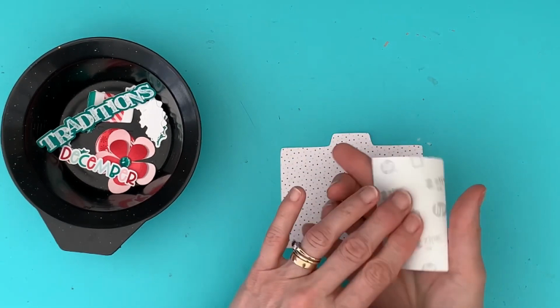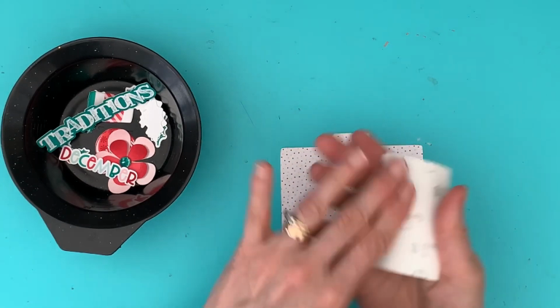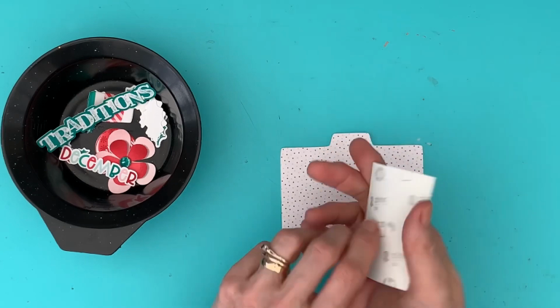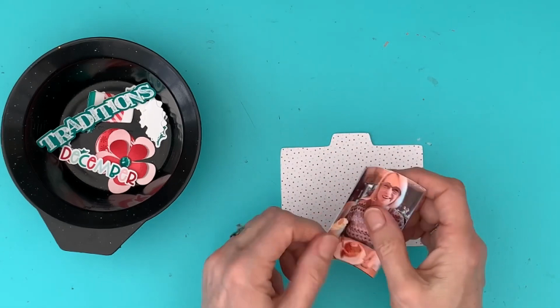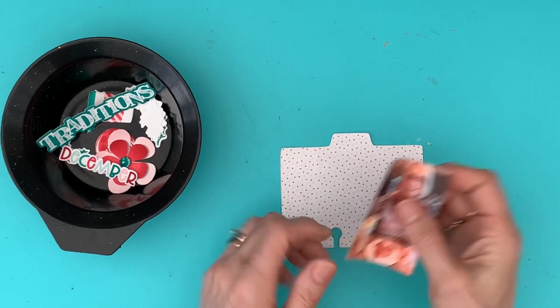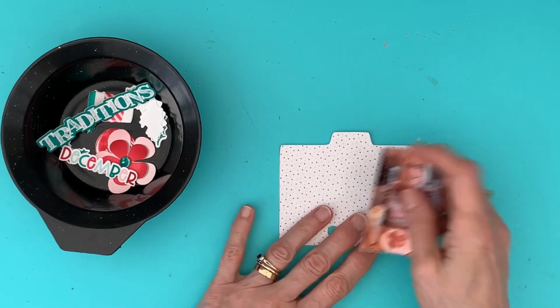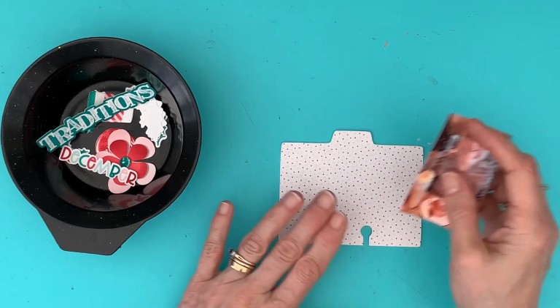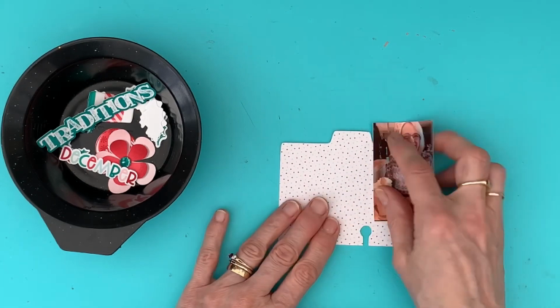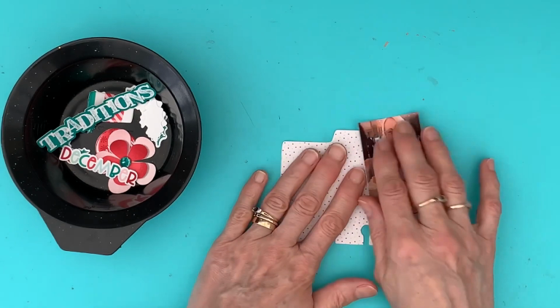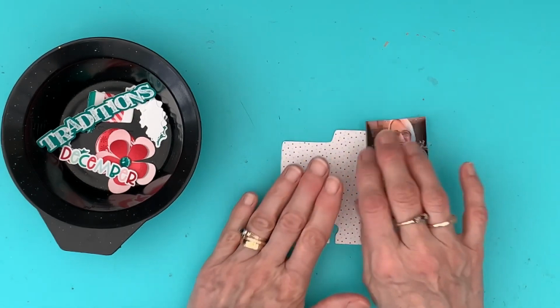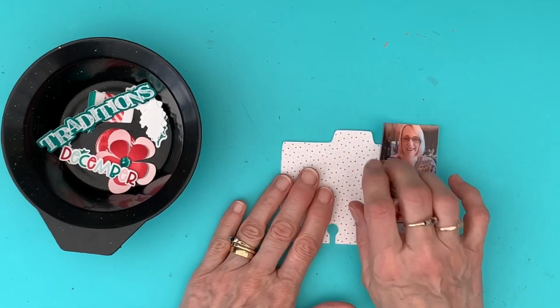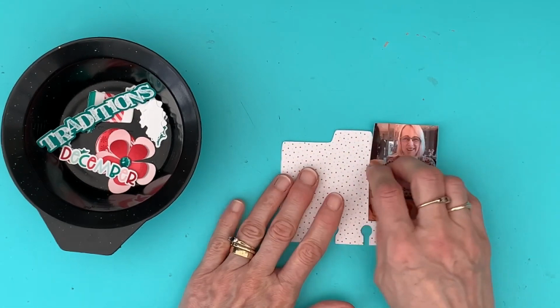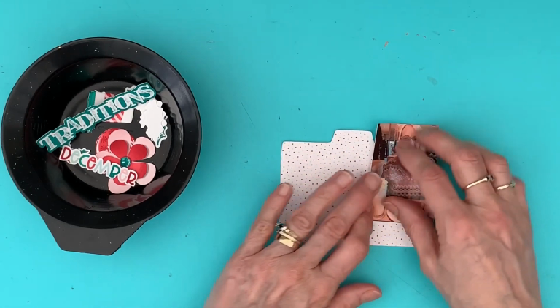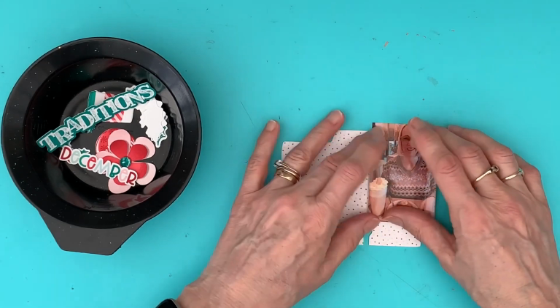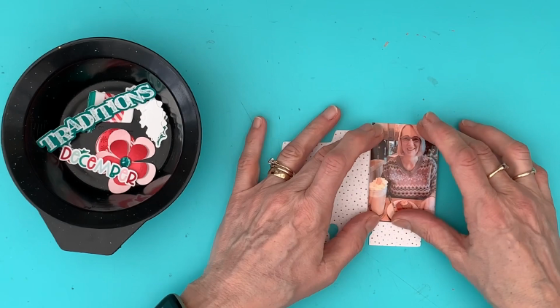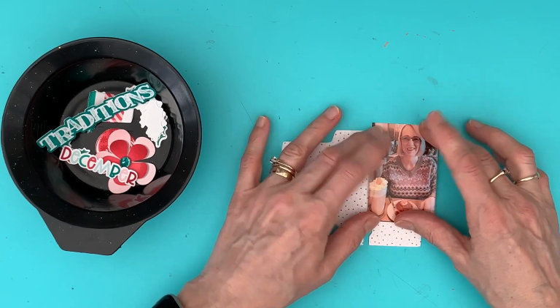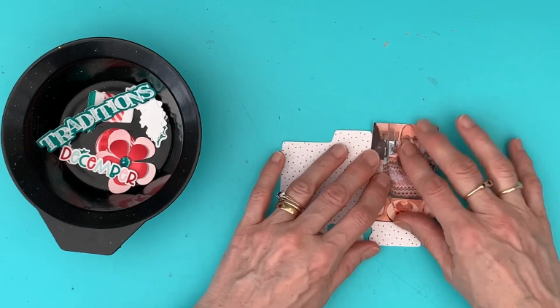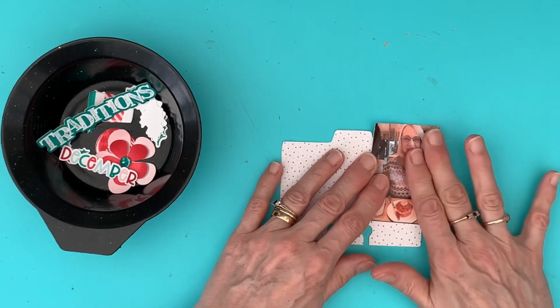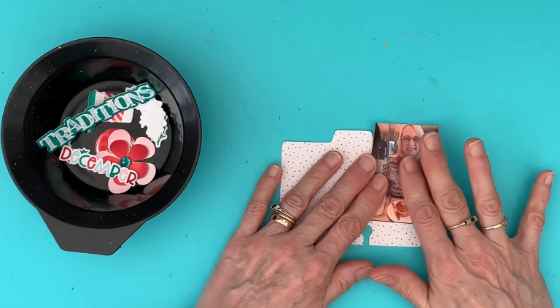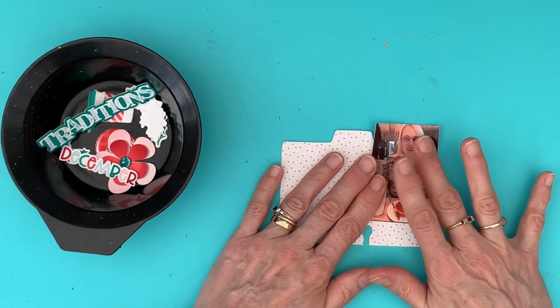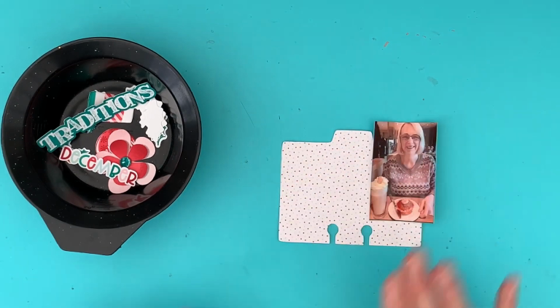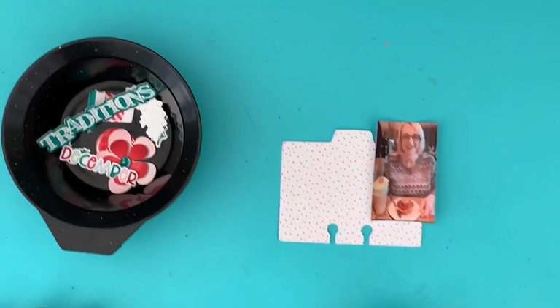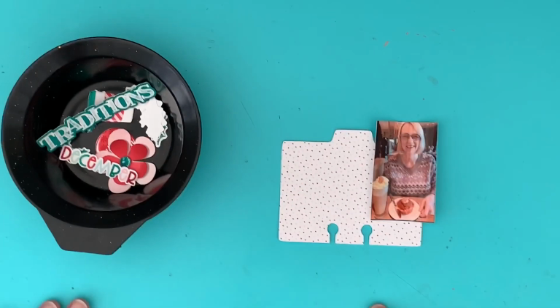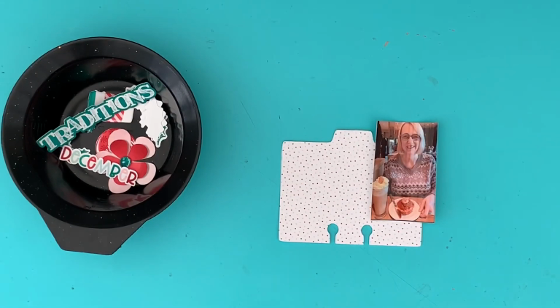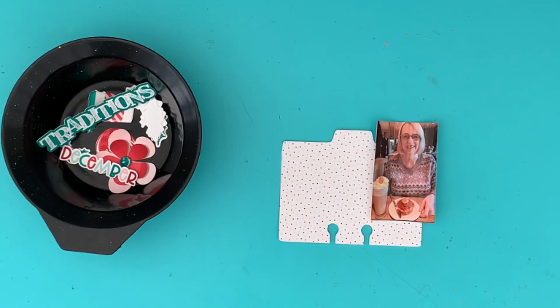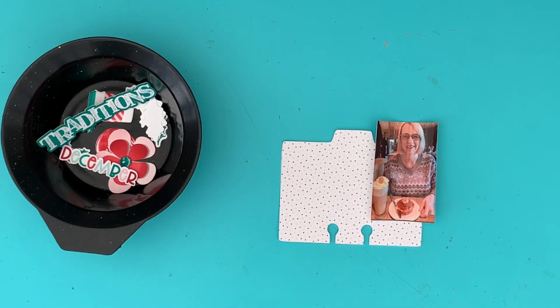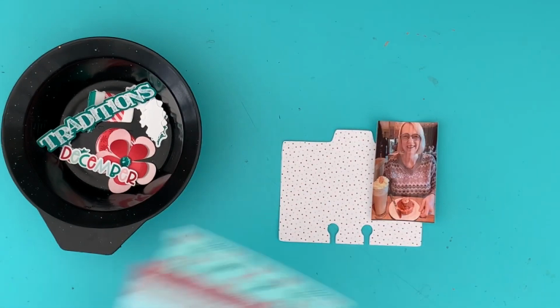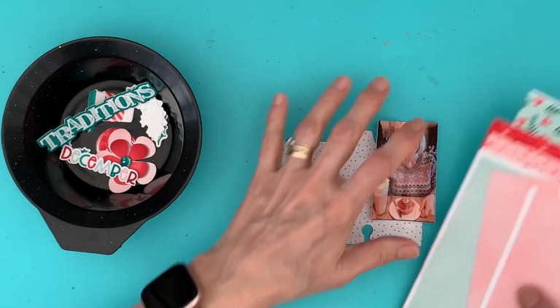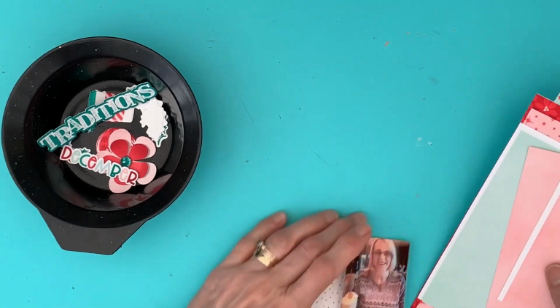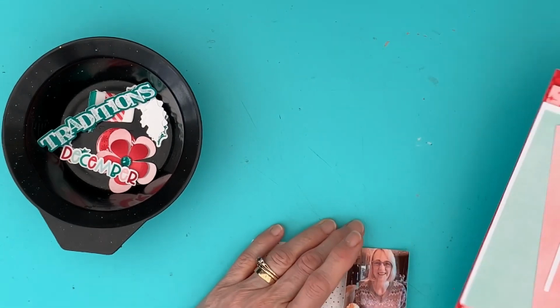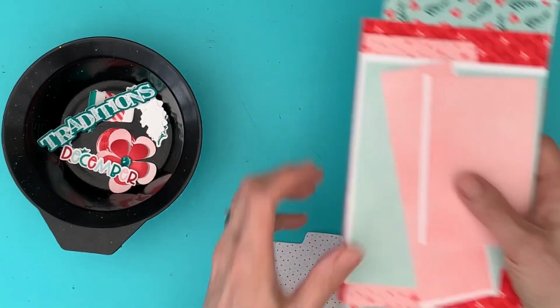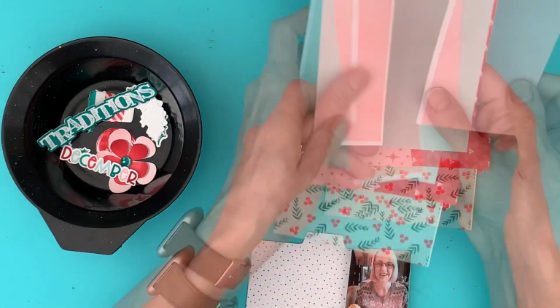I find the Sprocket ones do curl a bit, and also I craft in my conservatory and it can be a bit damp. So what I need to do is back that onto a piece of paper. Here are my scraps I've got left.